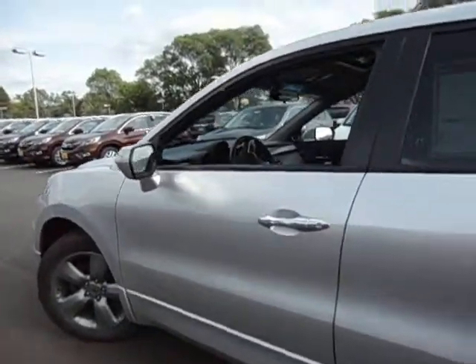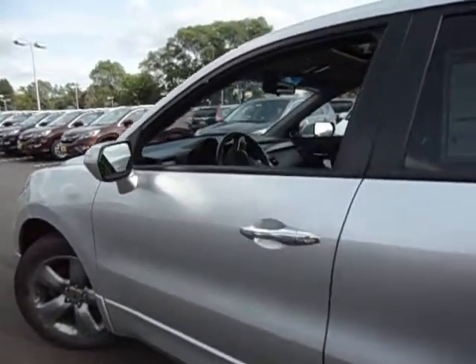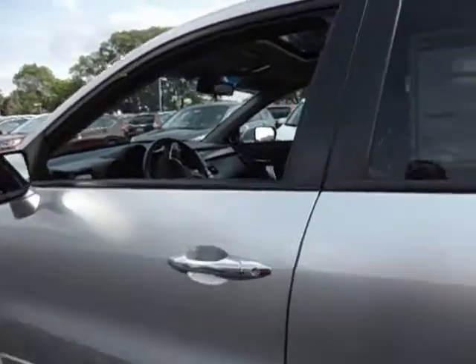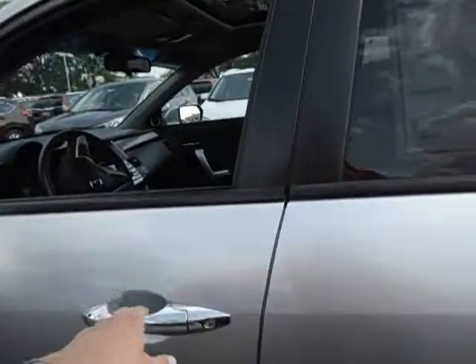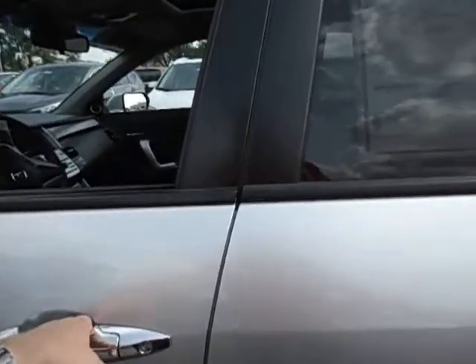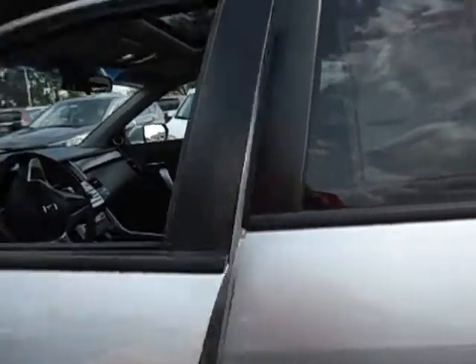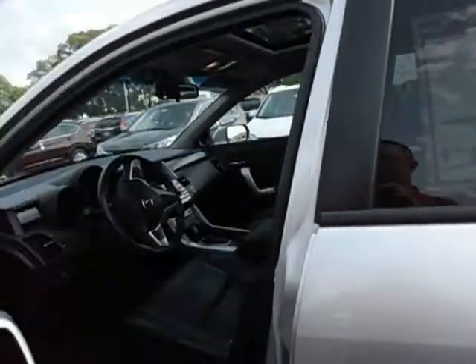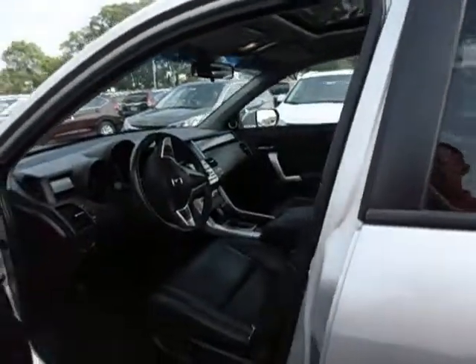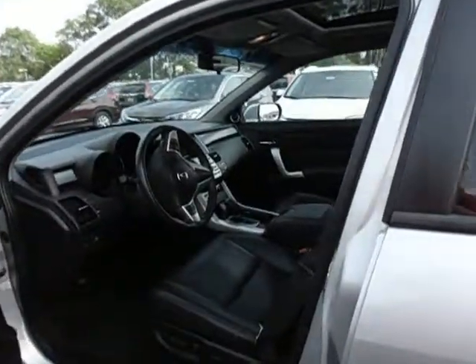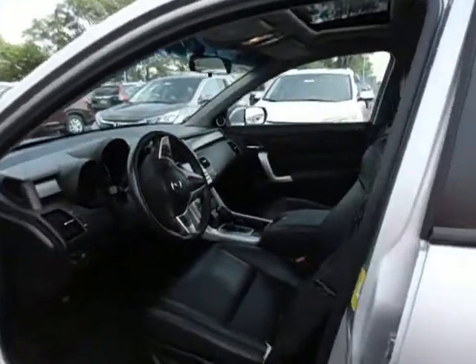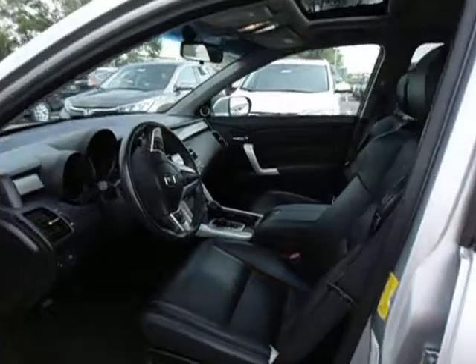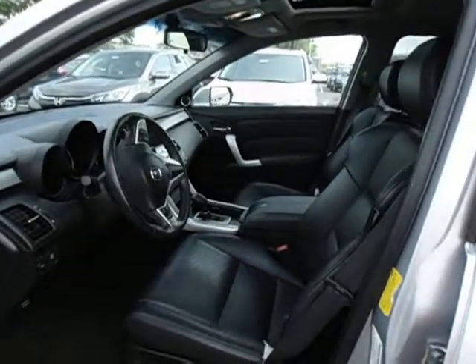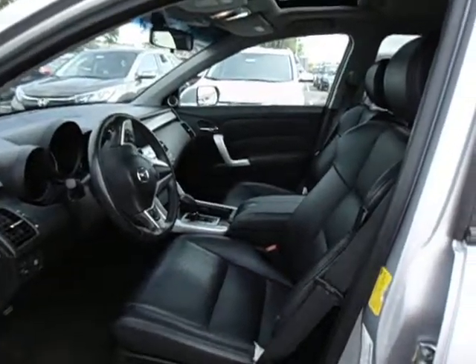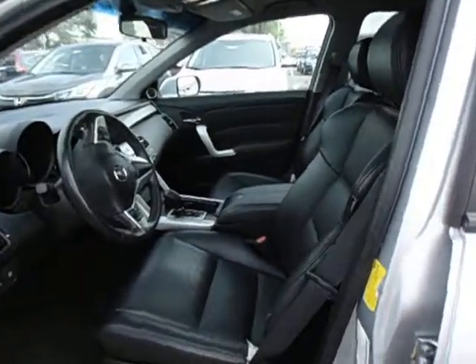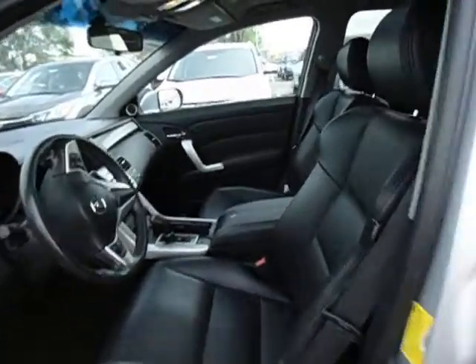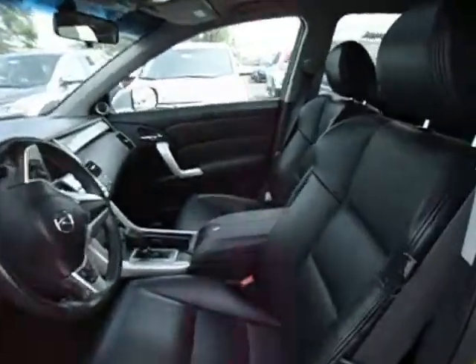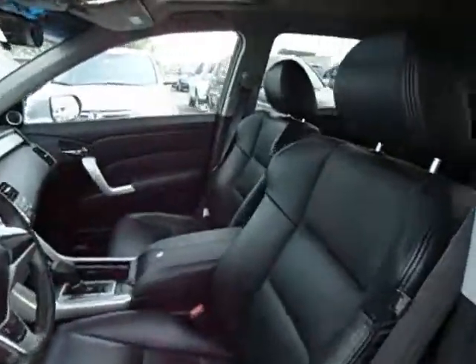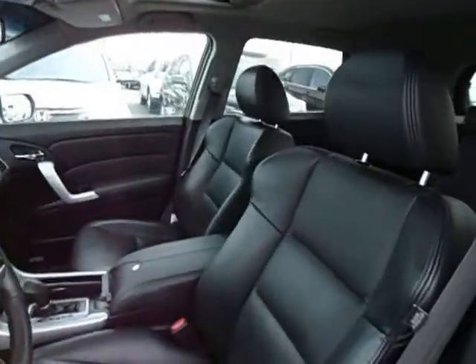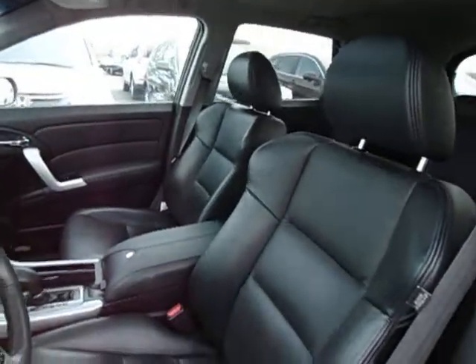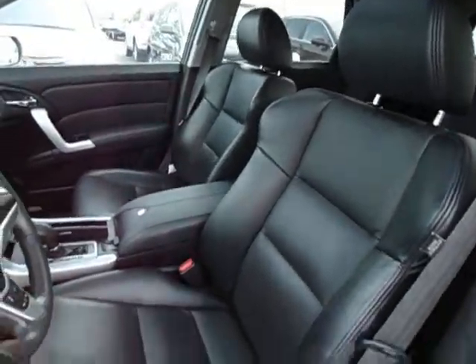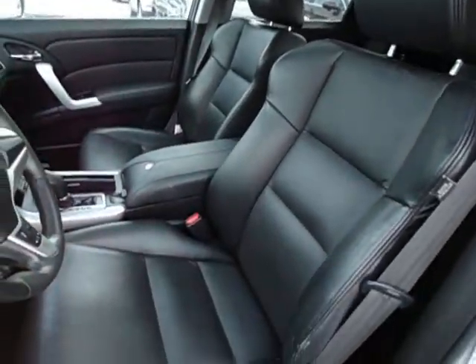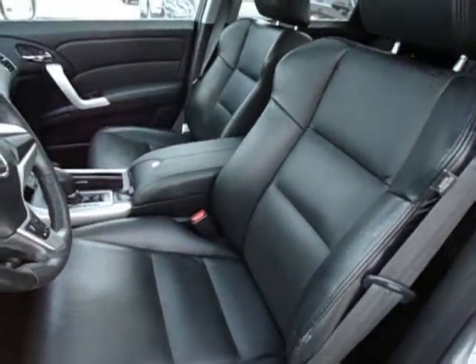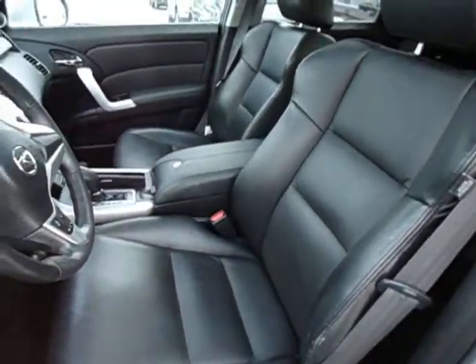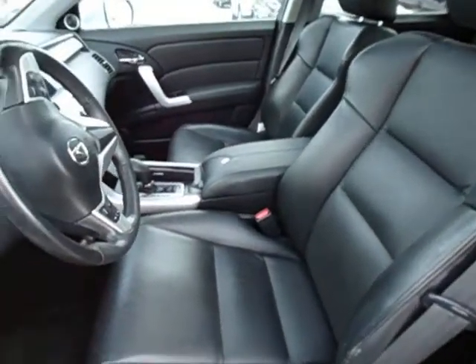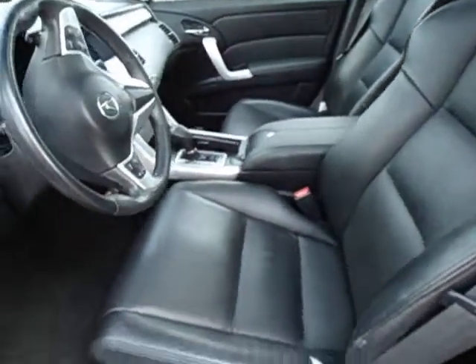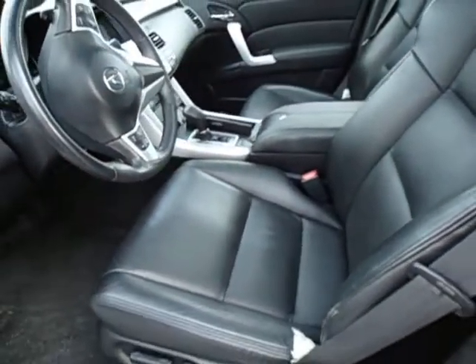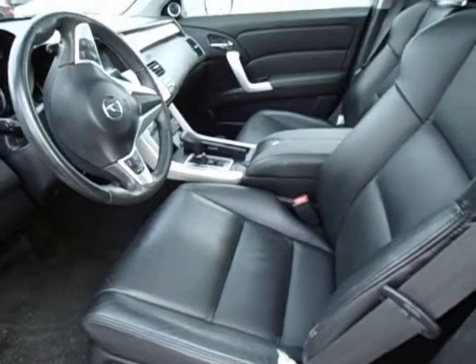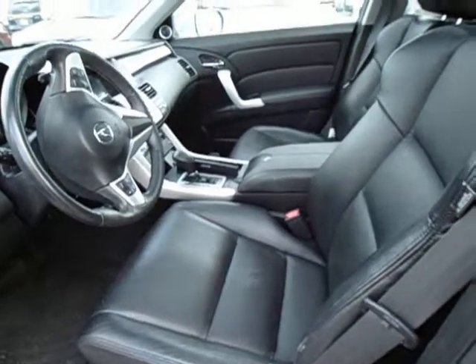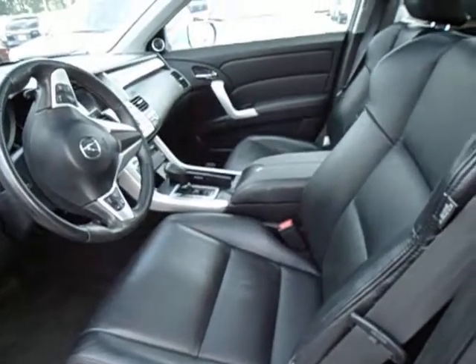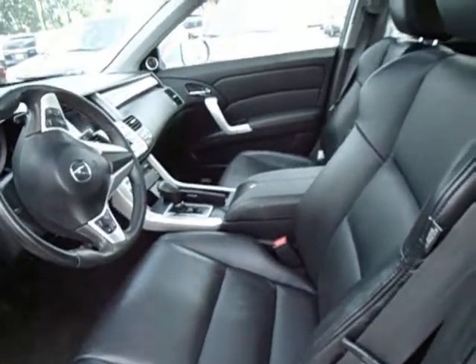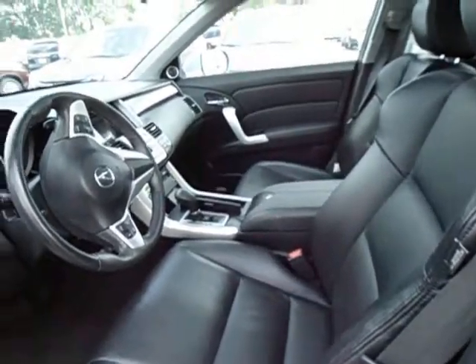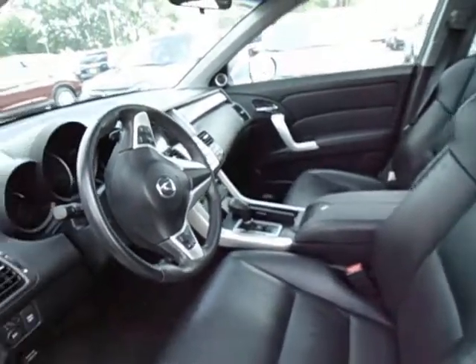Coming inside here, the seats are in wonderful condition. There's no major drips or tears in them. Power adjustable, of course, on both sides, and they are both heated, too.